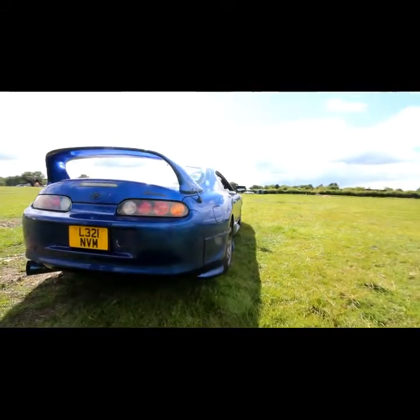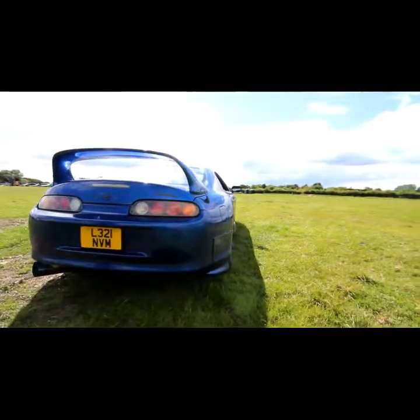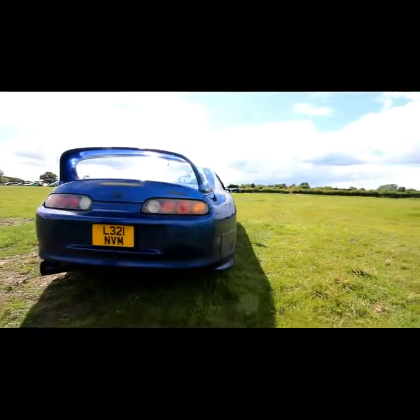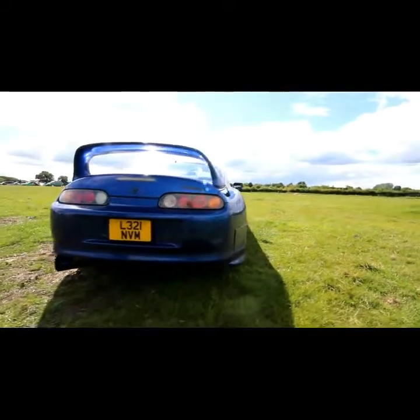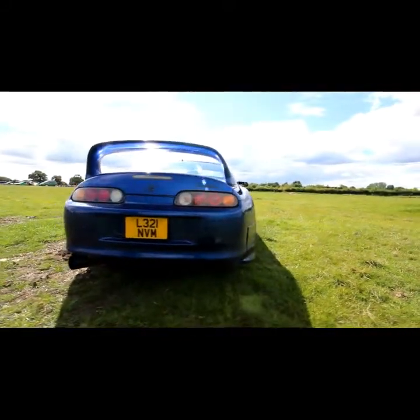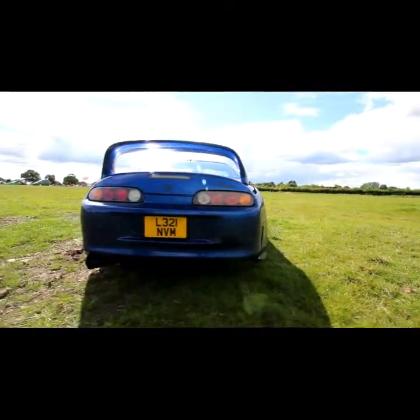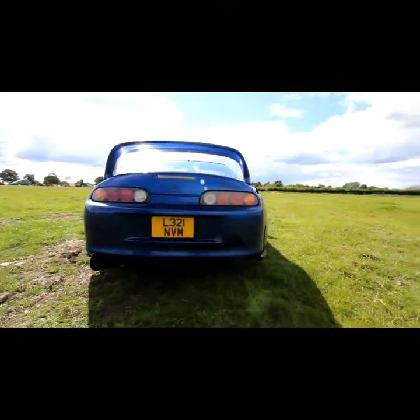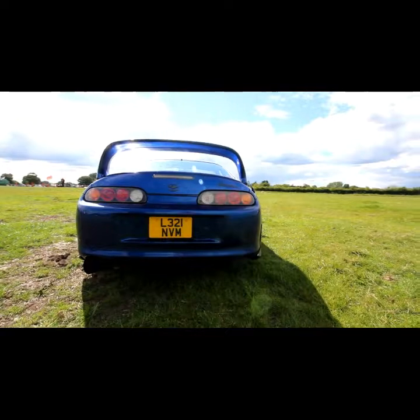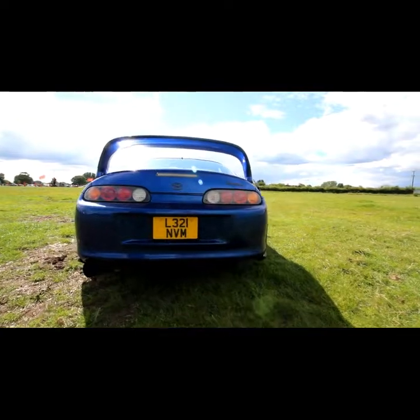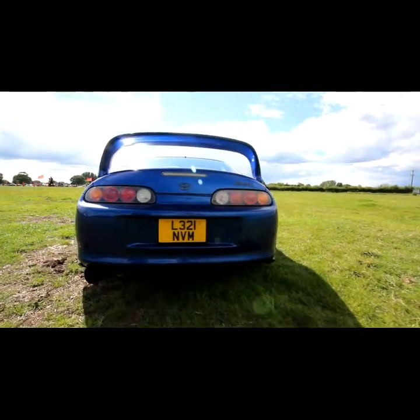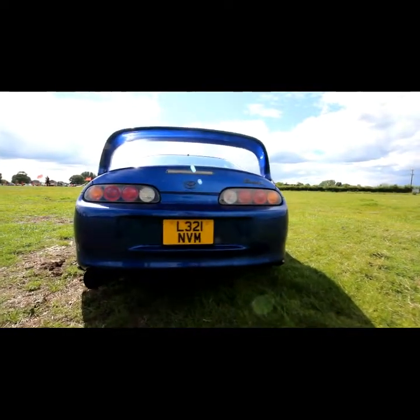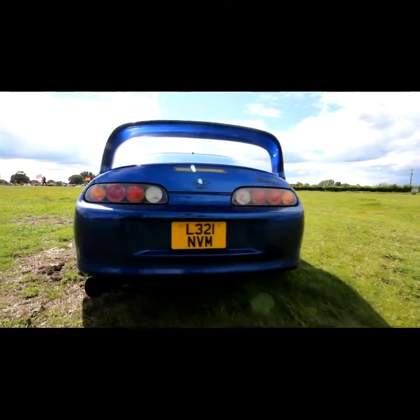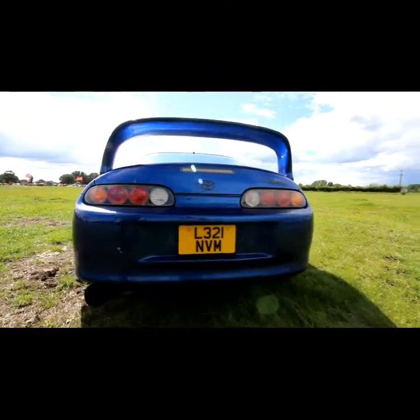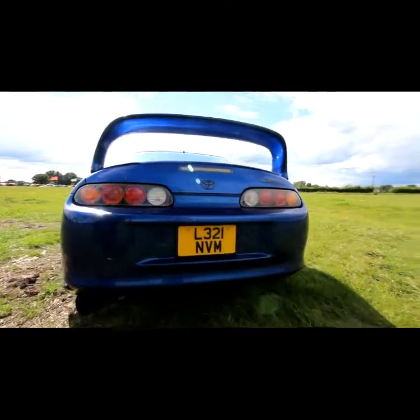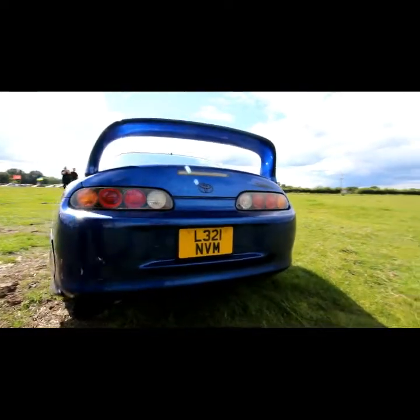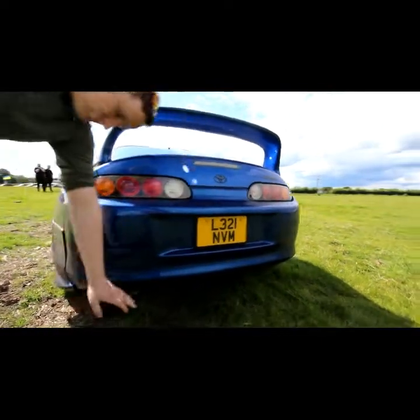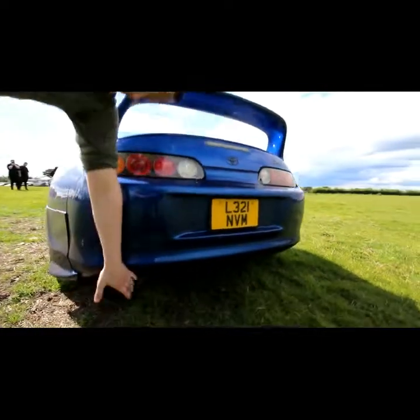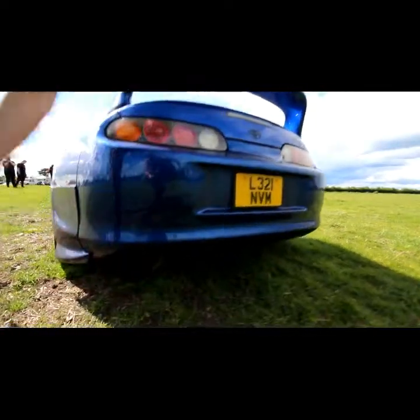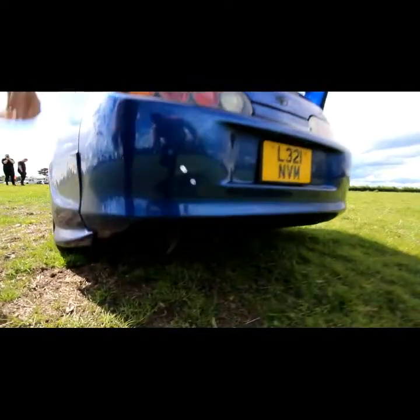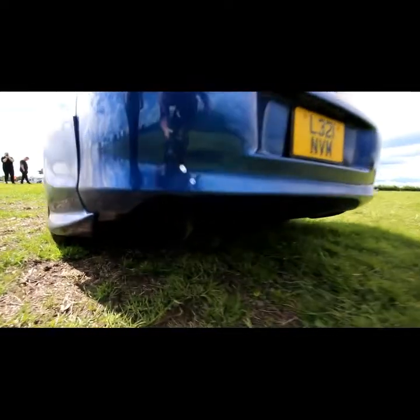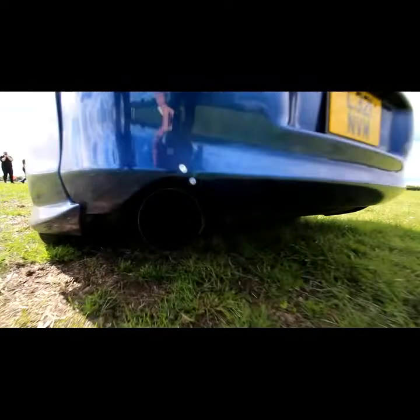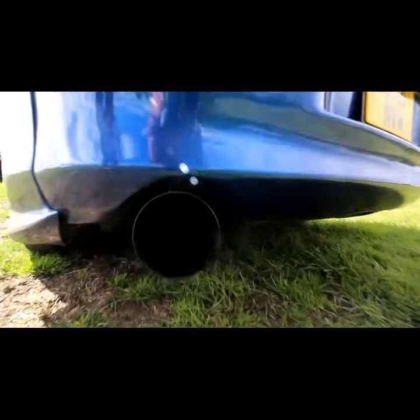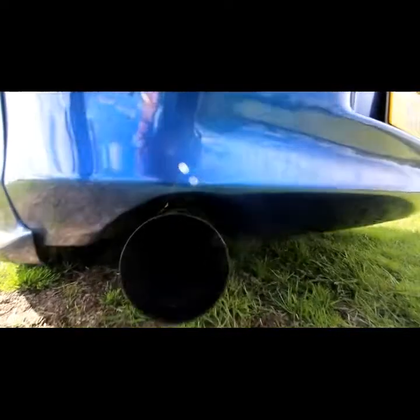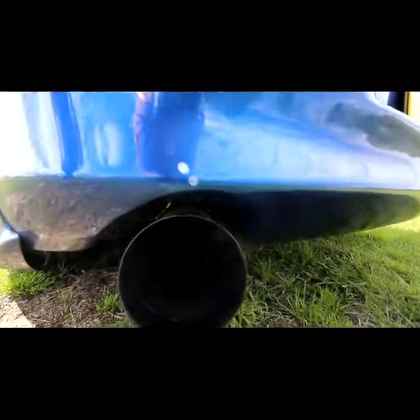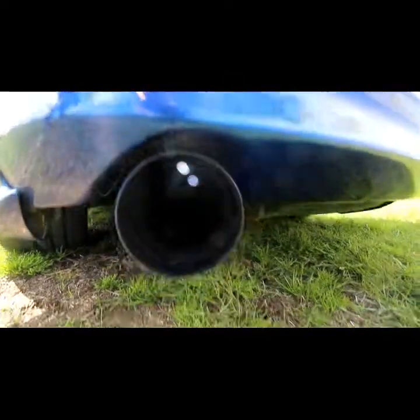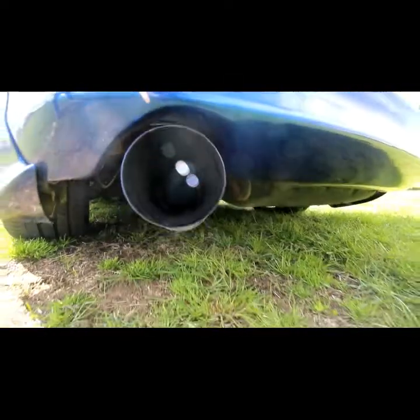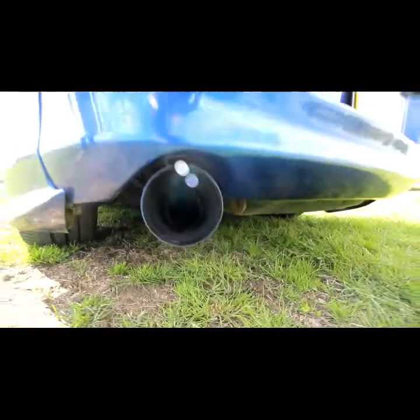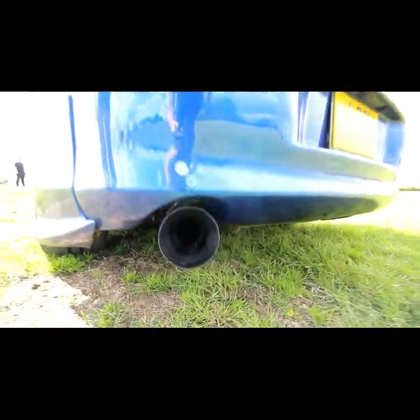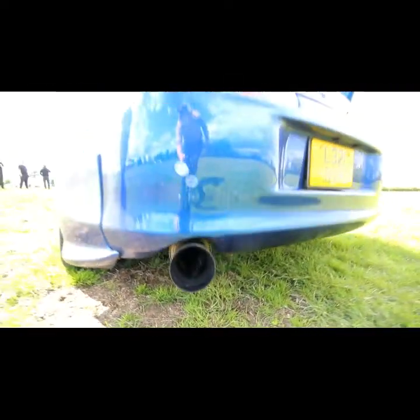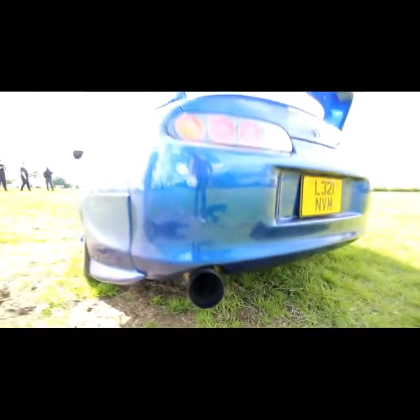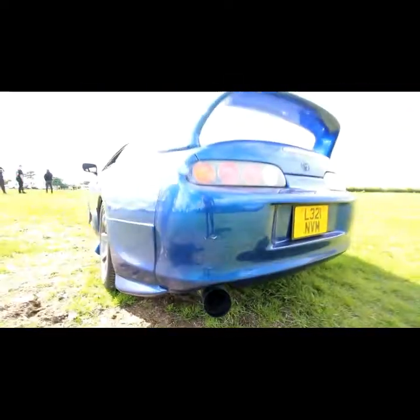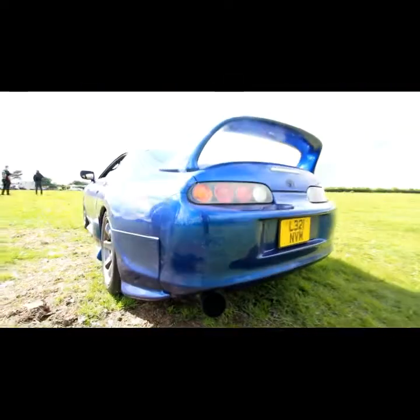Suspension wise, it's got HSD monopro coilovers. Exhaust is a 3 inch titanium cat-back.